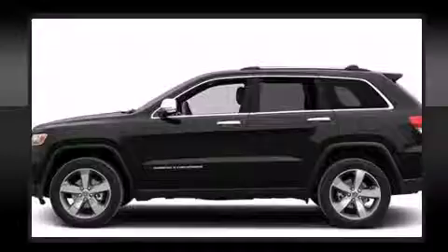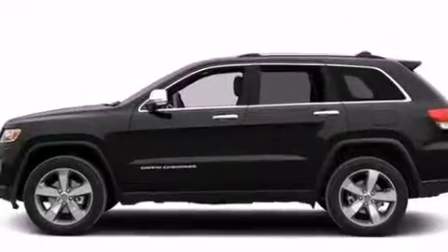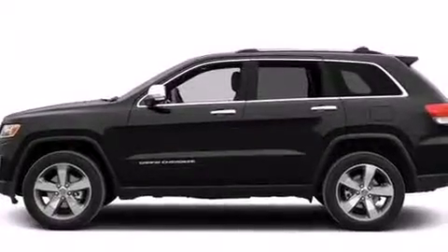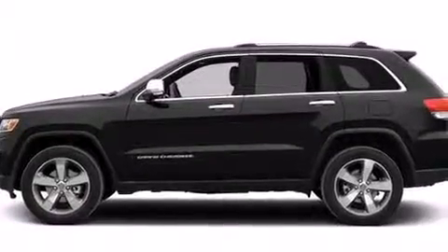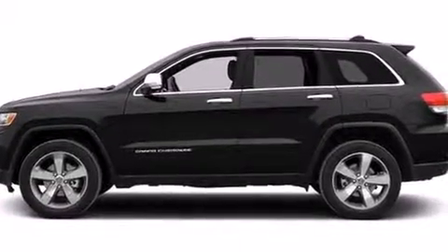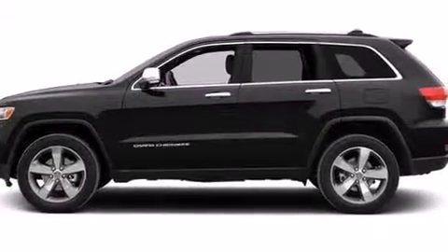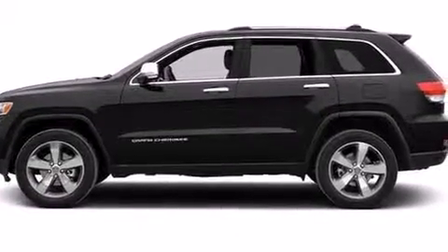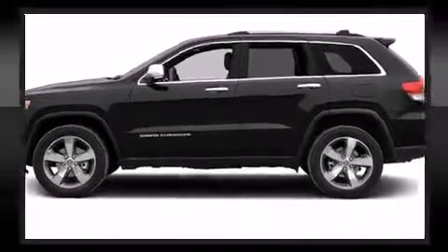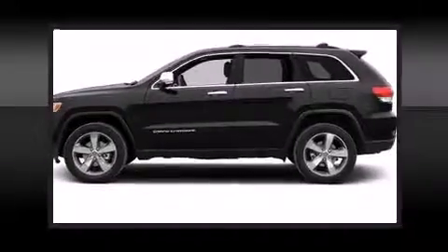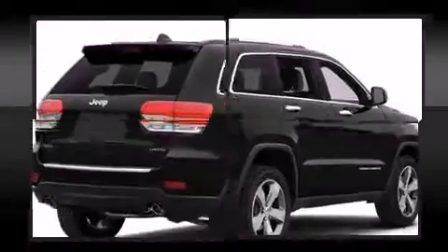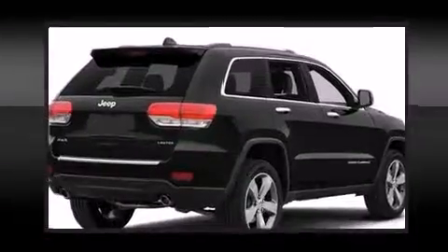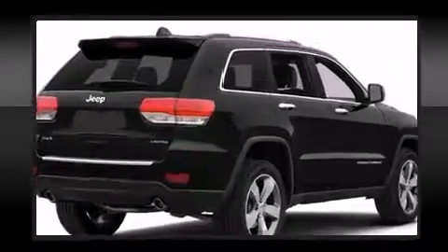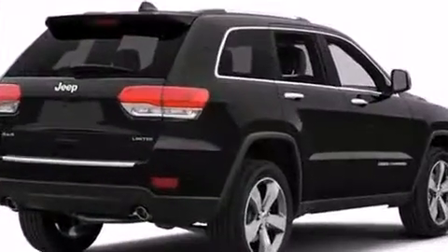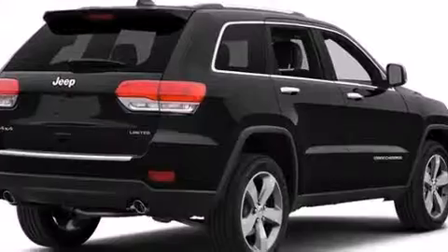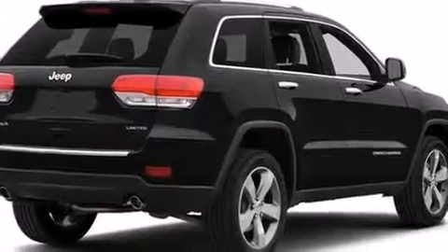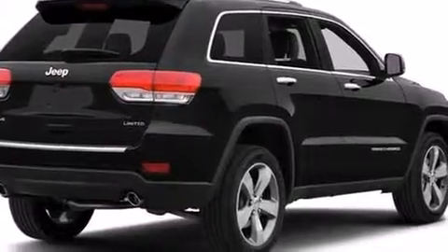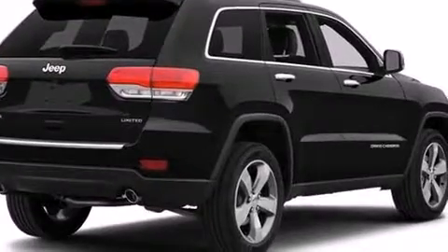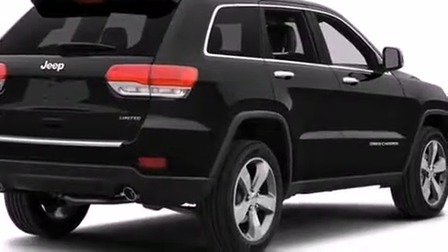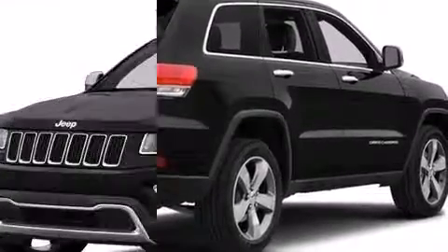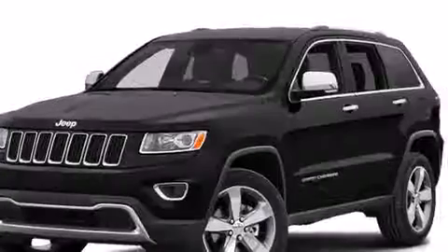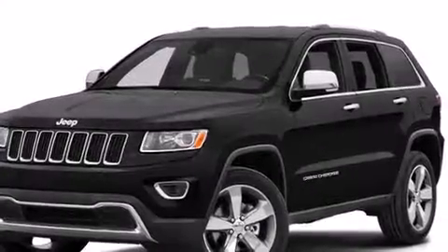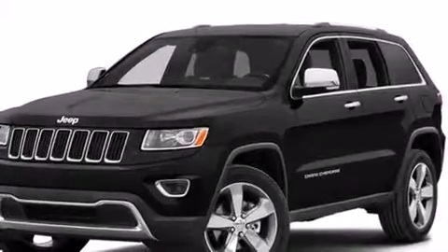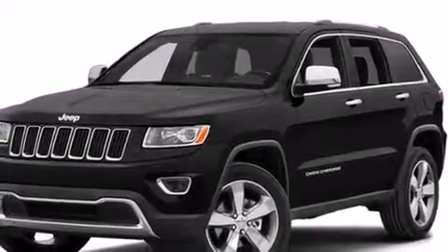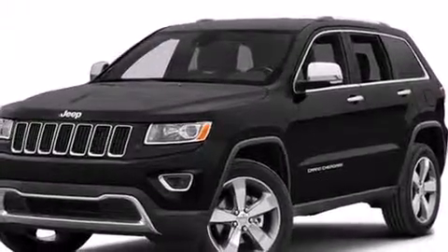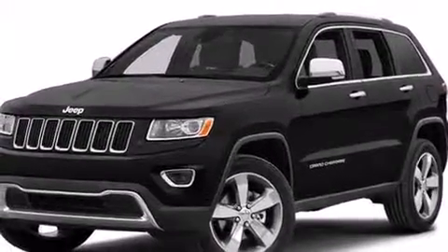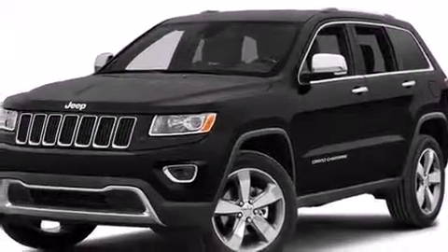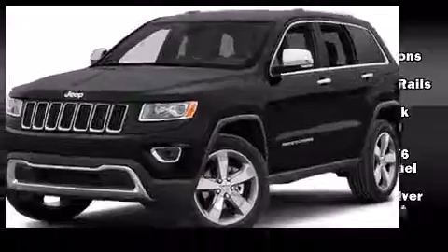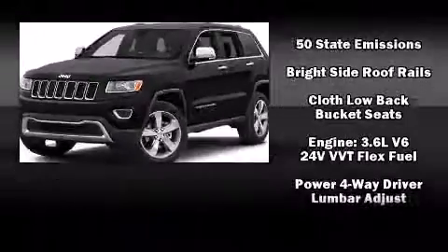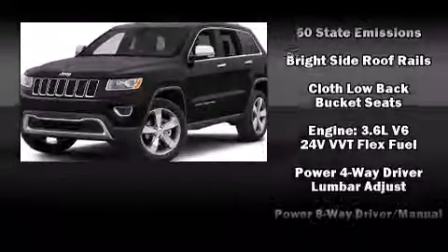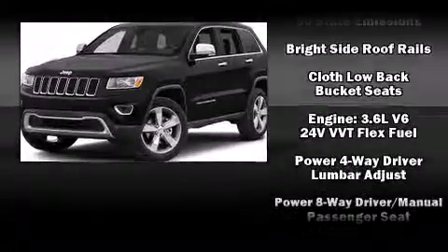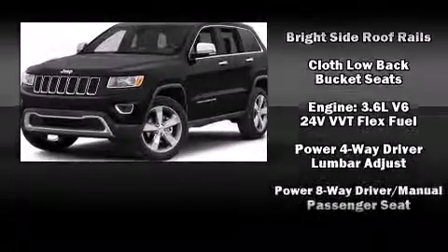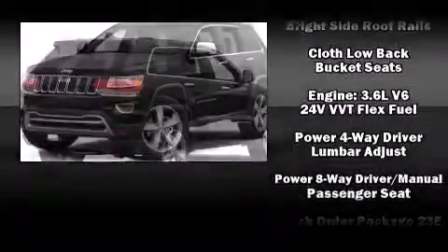Jeep also prioritized safety and security with features such as dual front impact airbags, head curtain airbags, traction control, brake assist, anti-whiplash front head restraint, and ignition disabling.